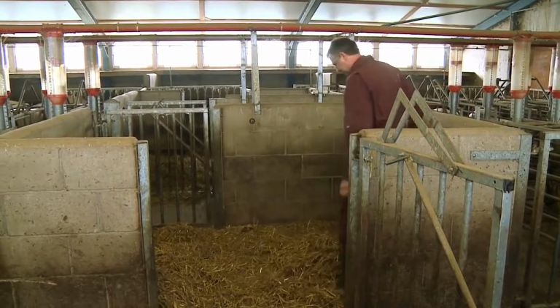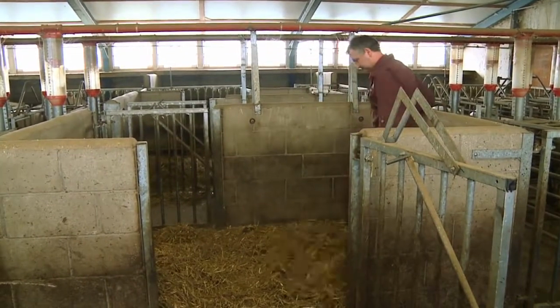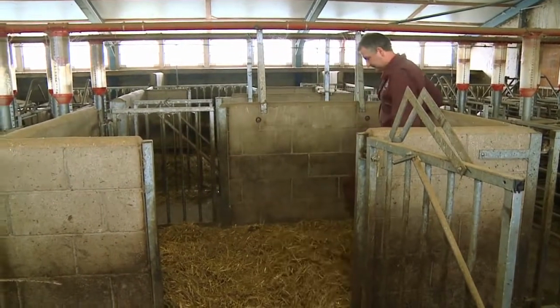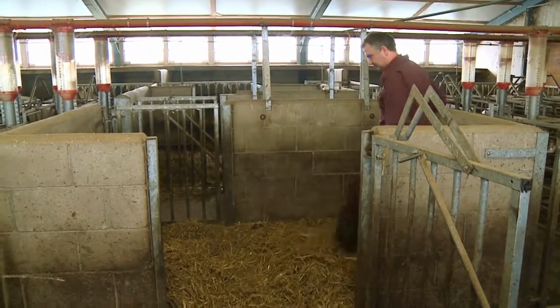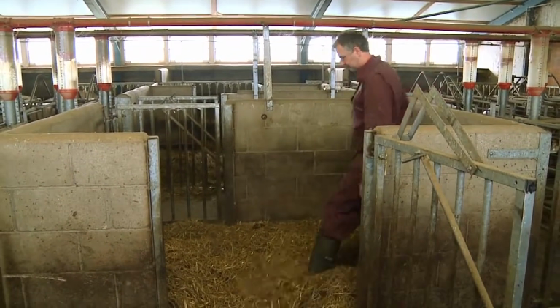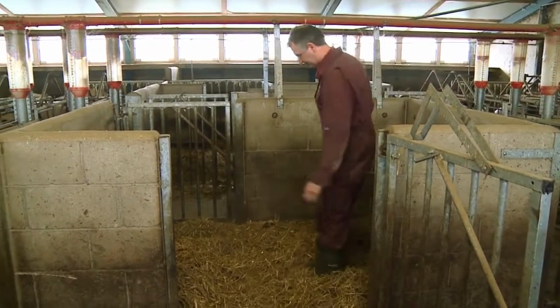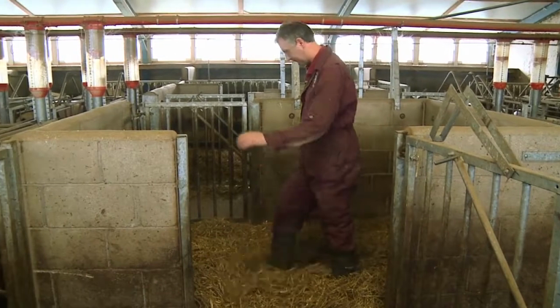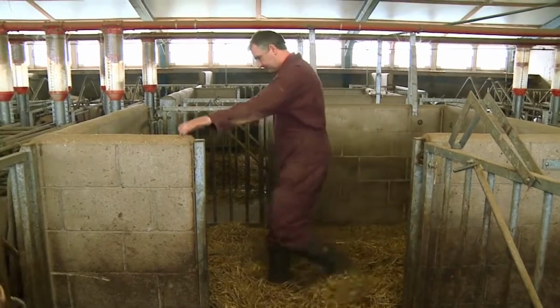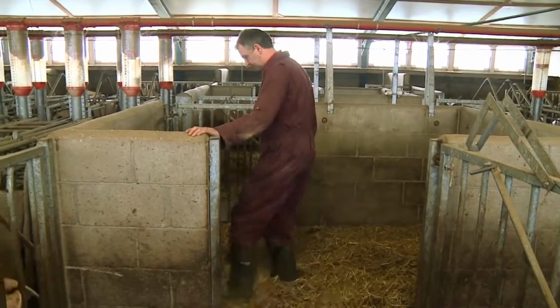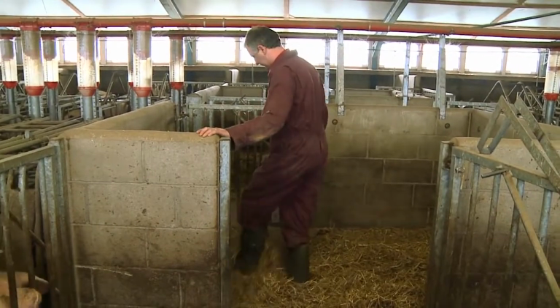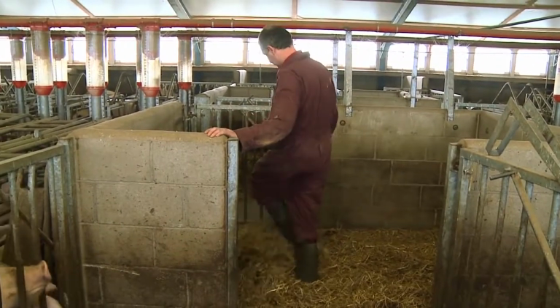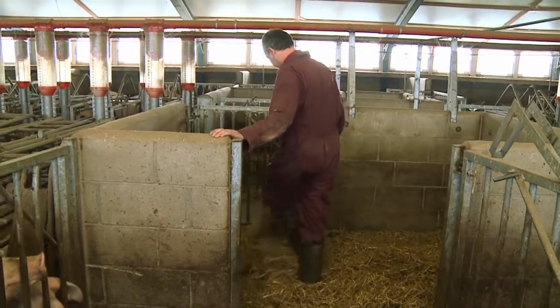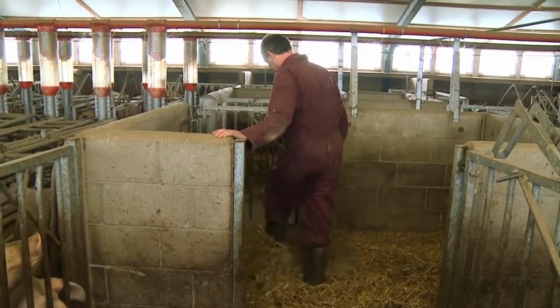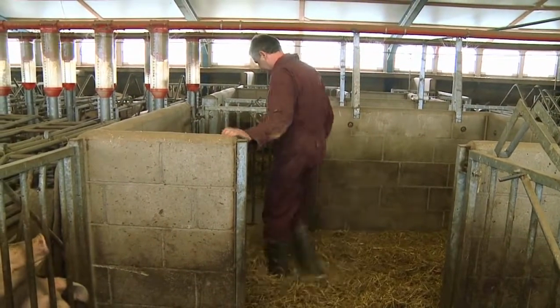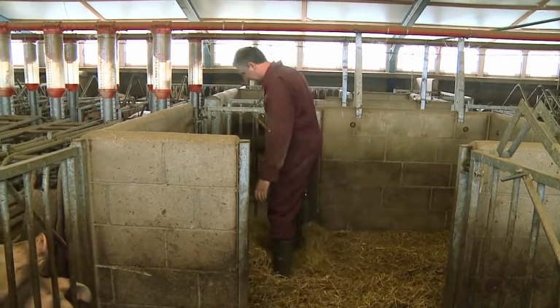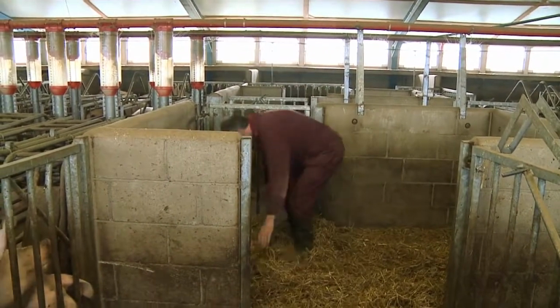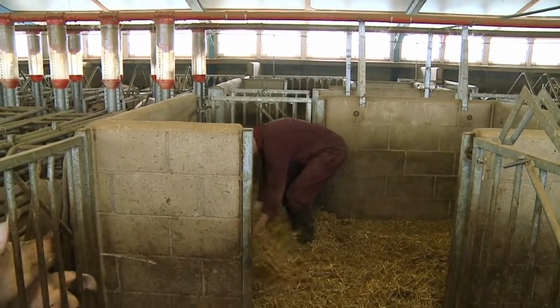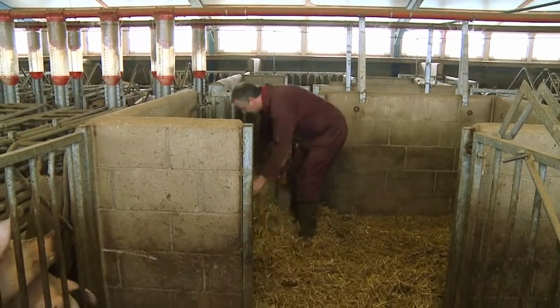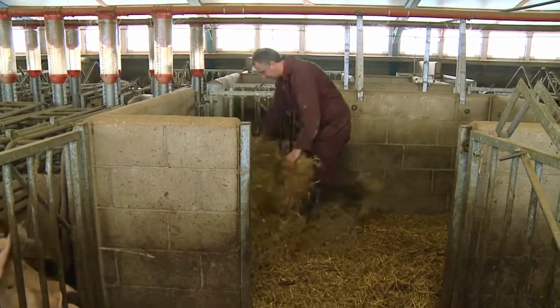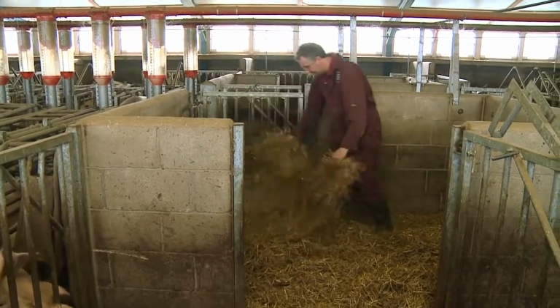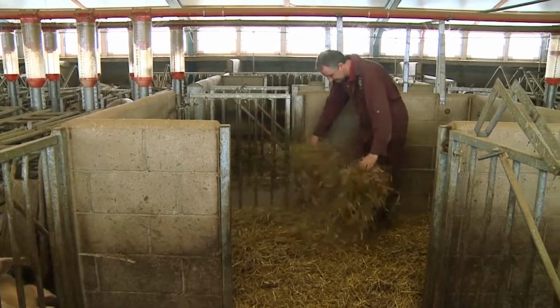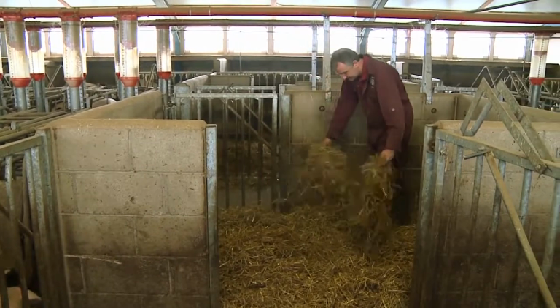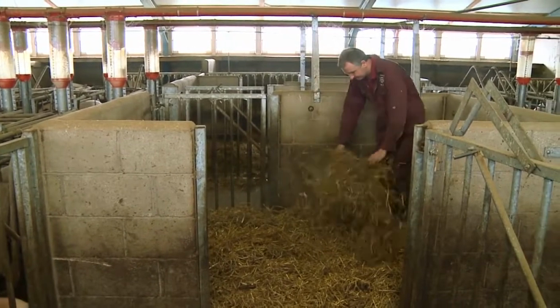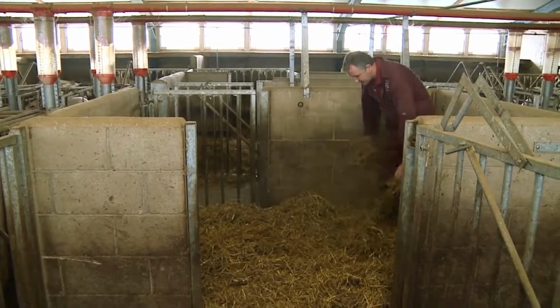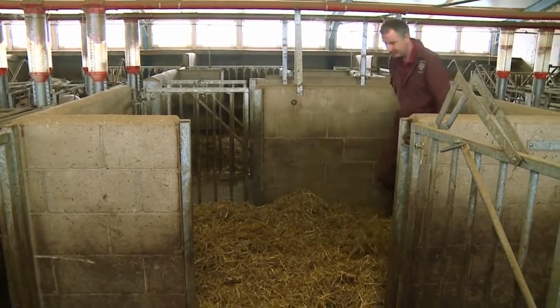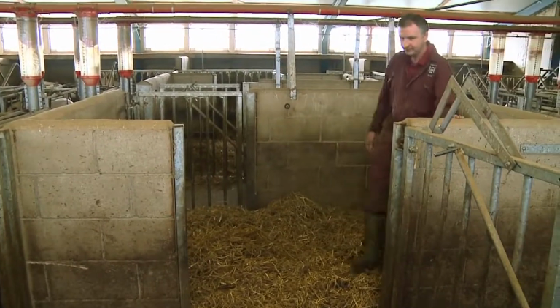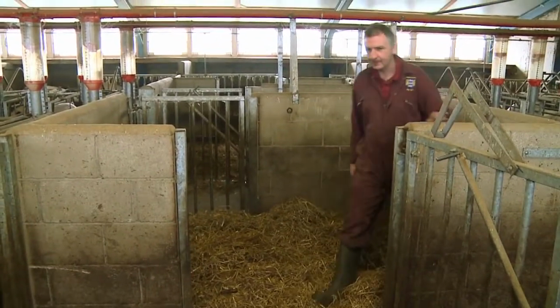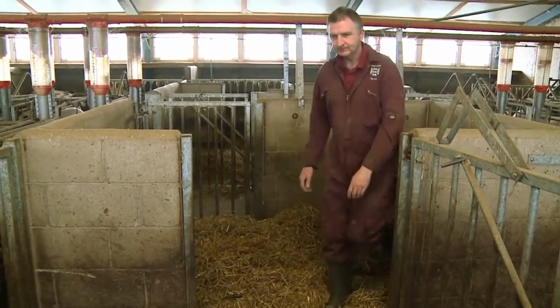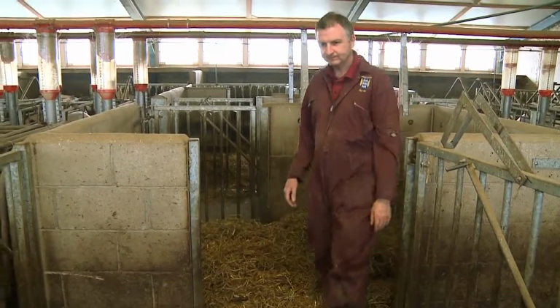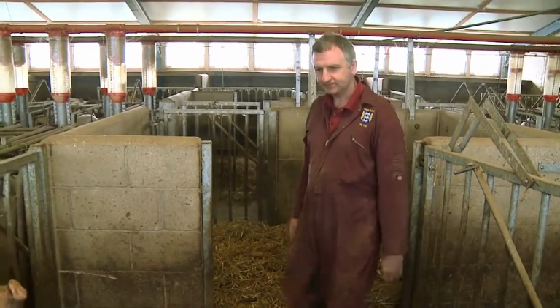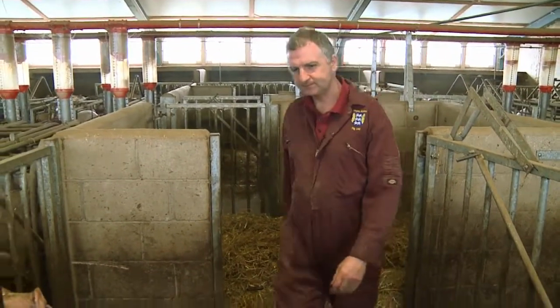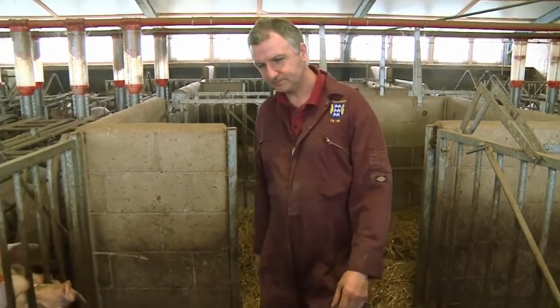This area should be well lit and ideally have 16 hours of light but at least 12 hours. The temperature of the house should also be comfortable for the sows to live in.